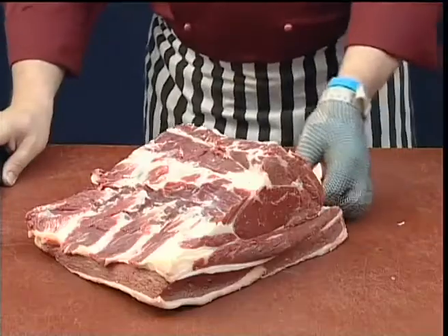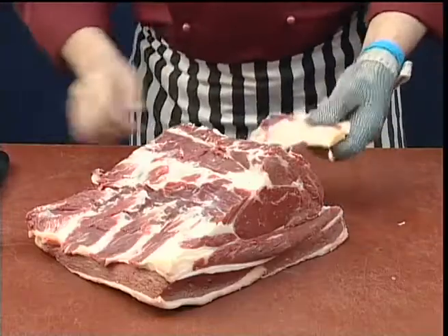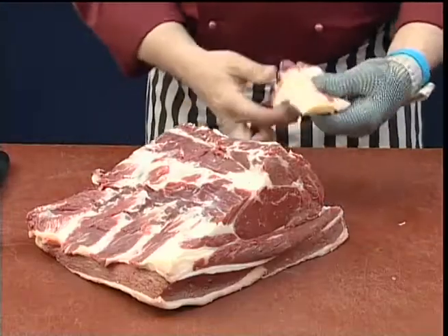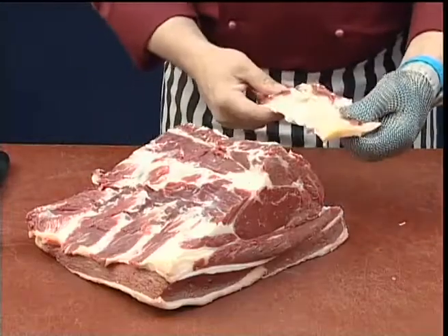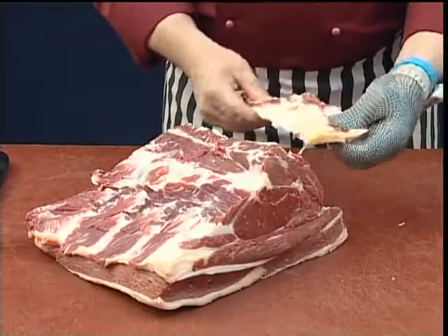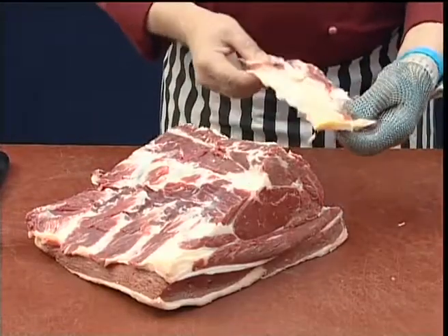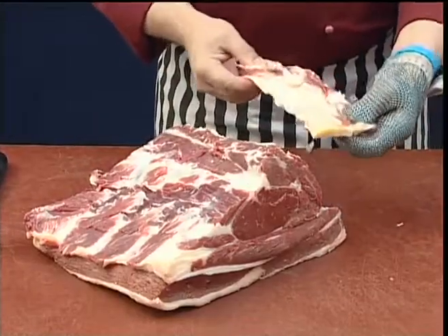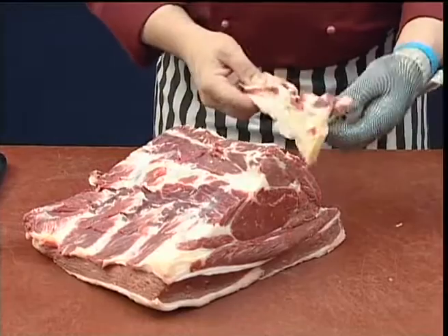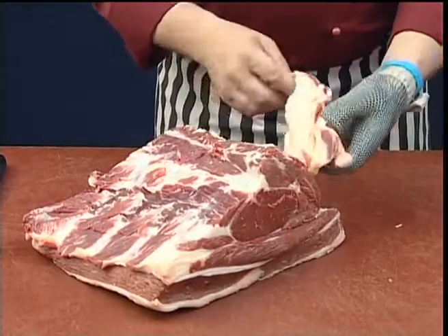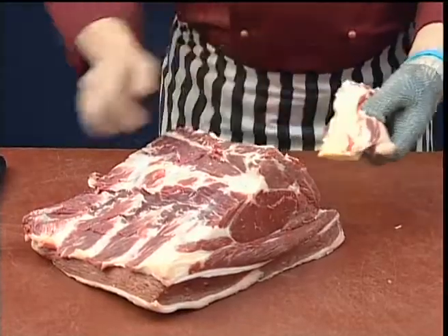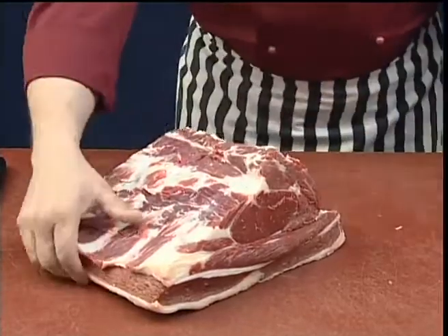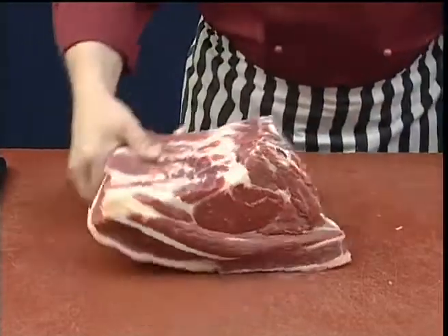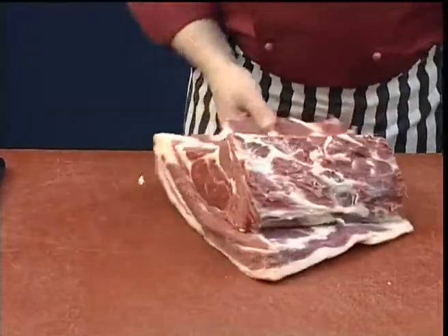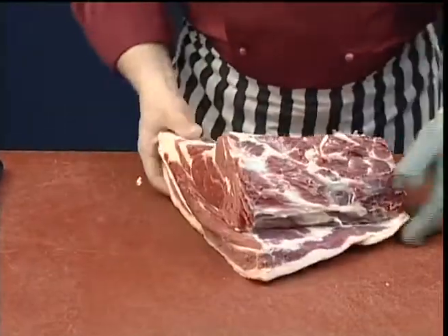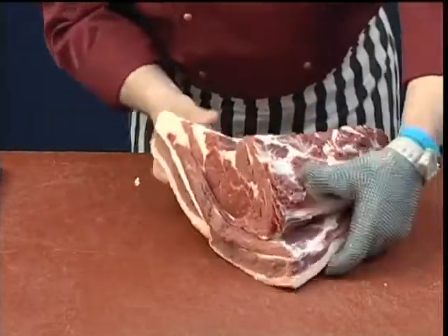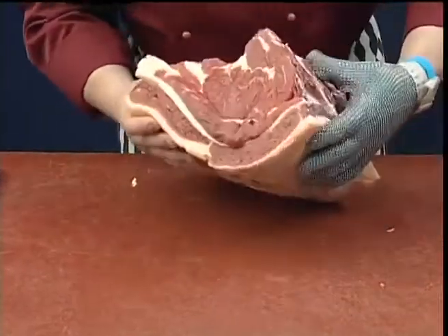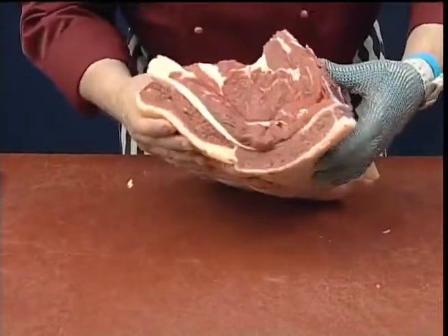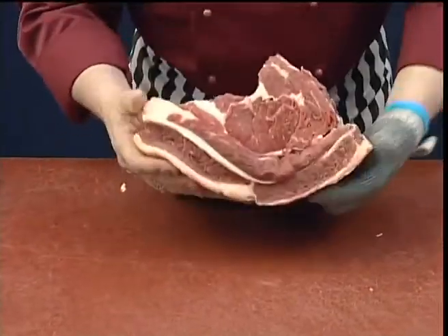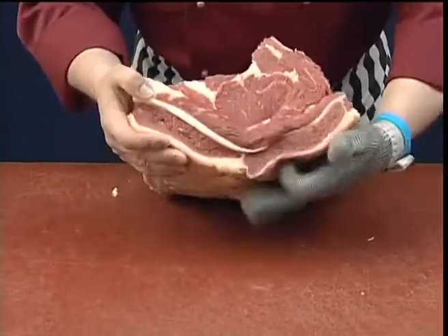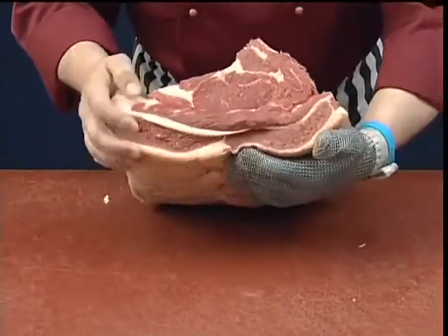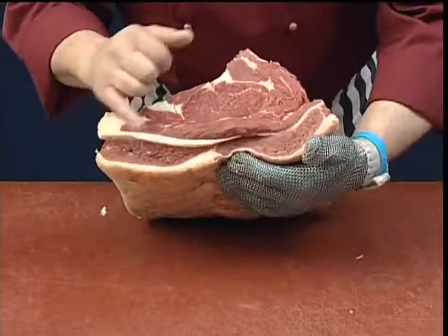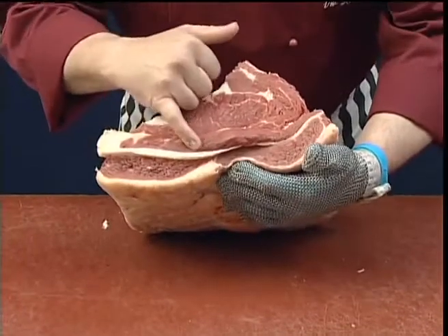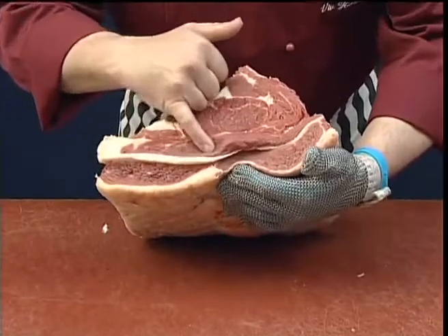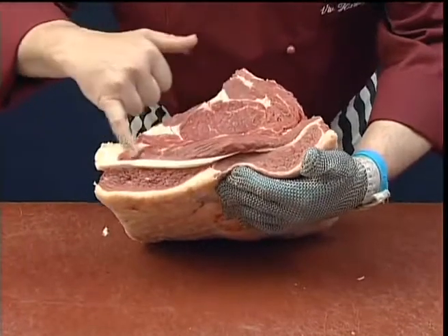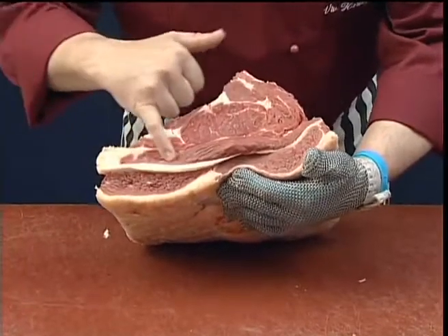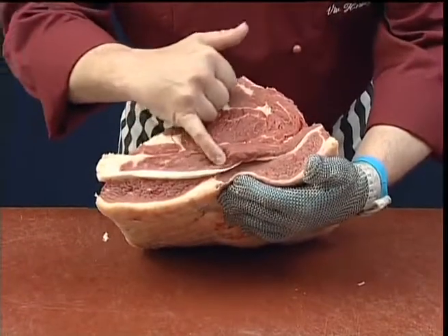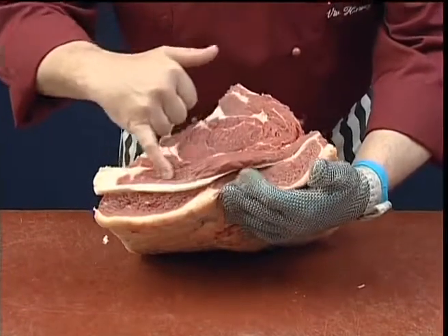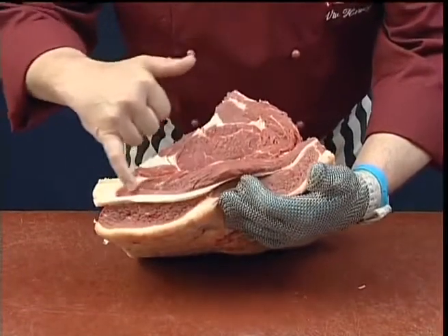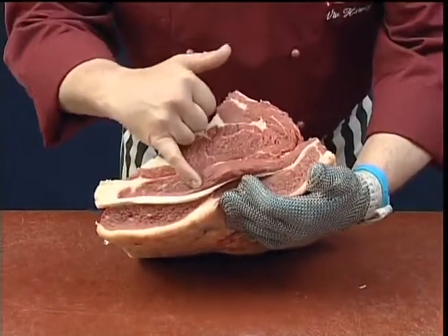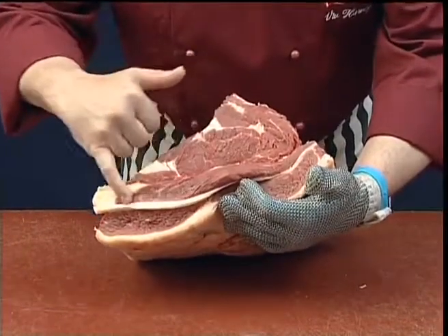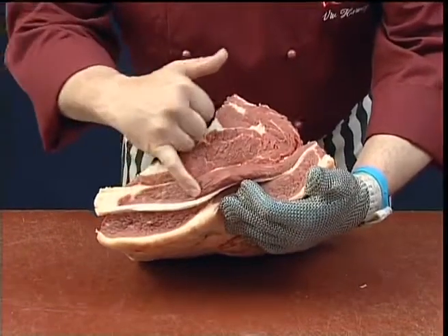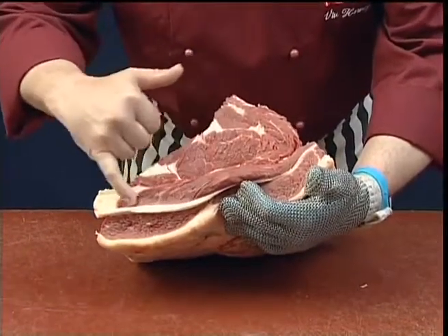So right comes that thick yellow gristle. Now we just need to remove the tip of the blade gristle or cartilage.